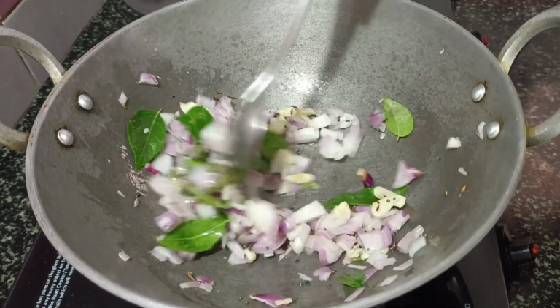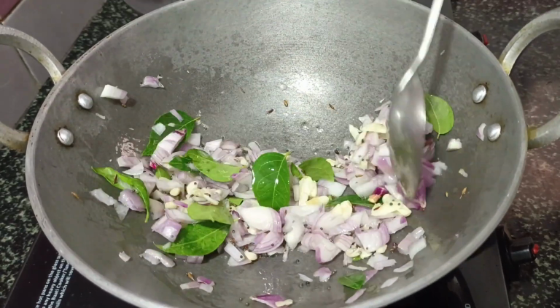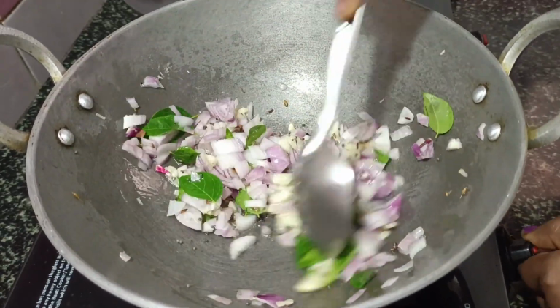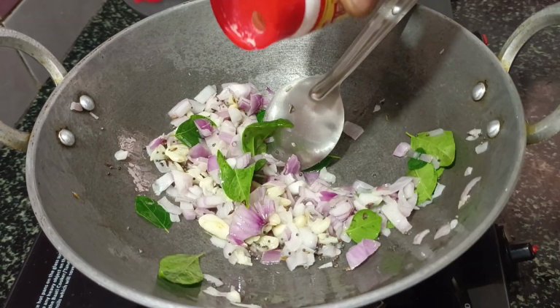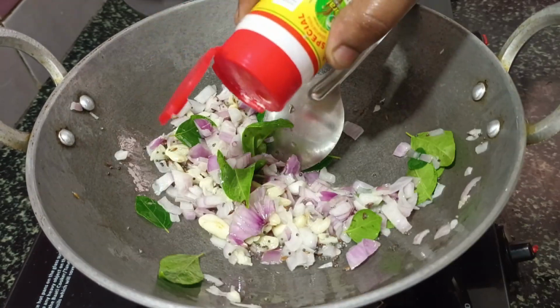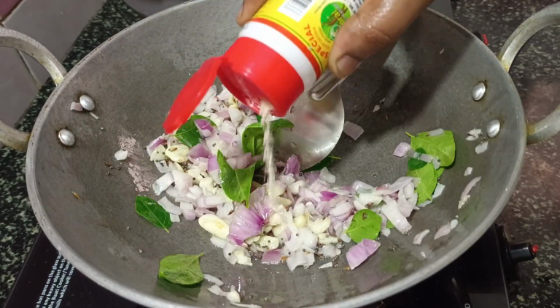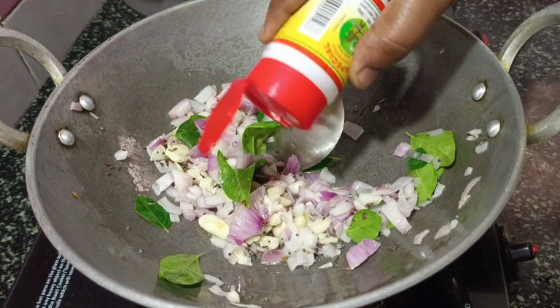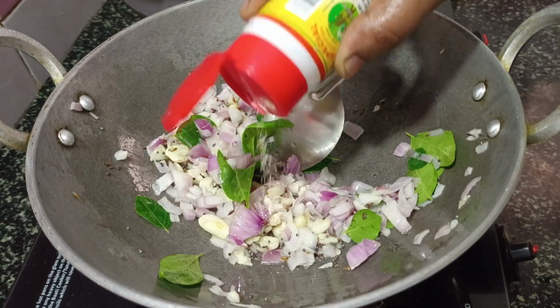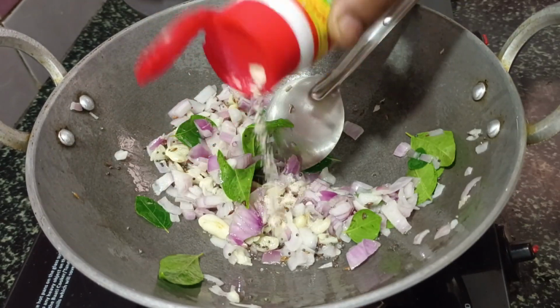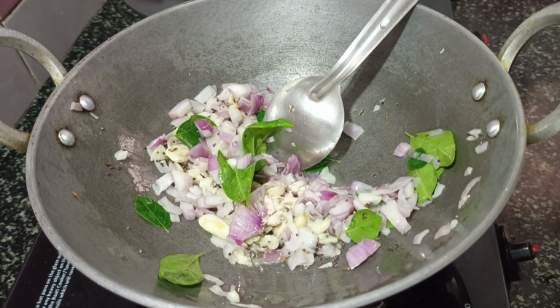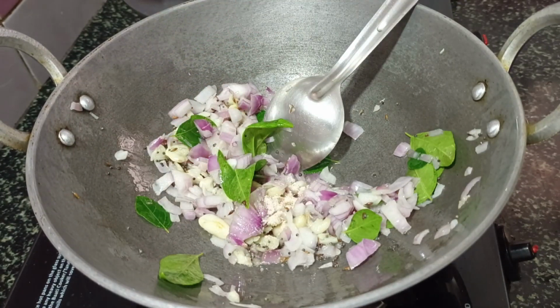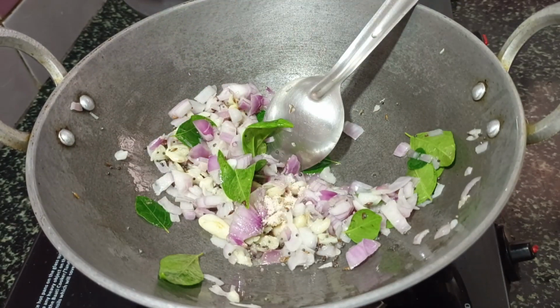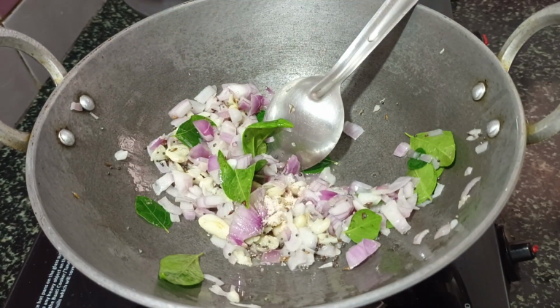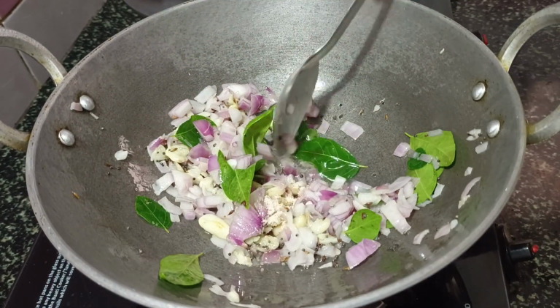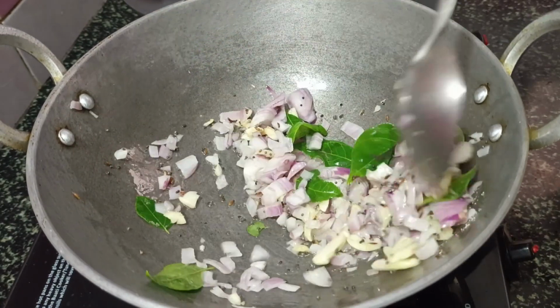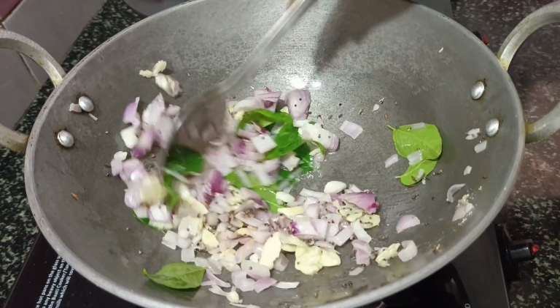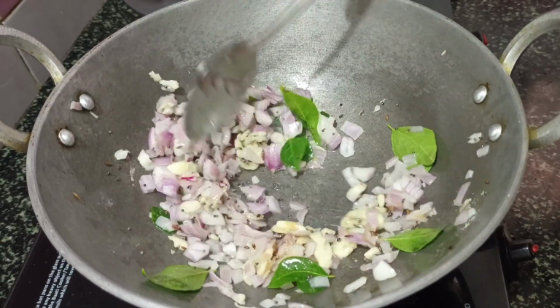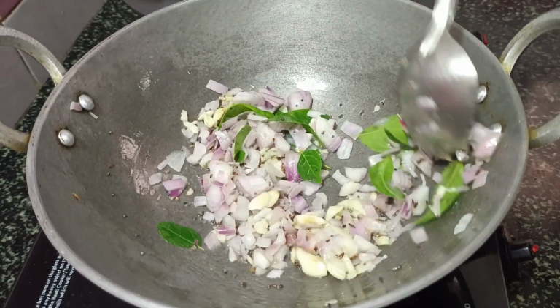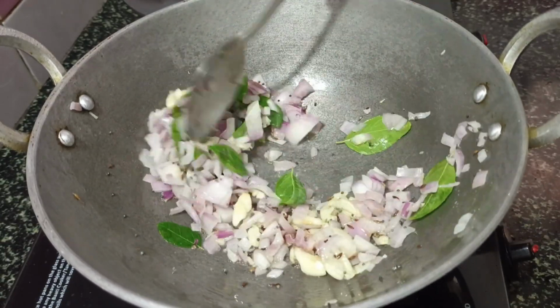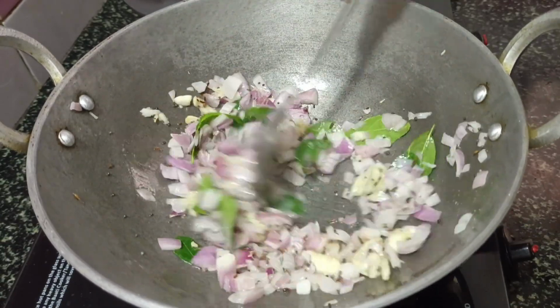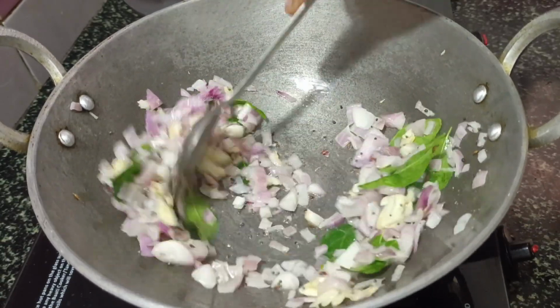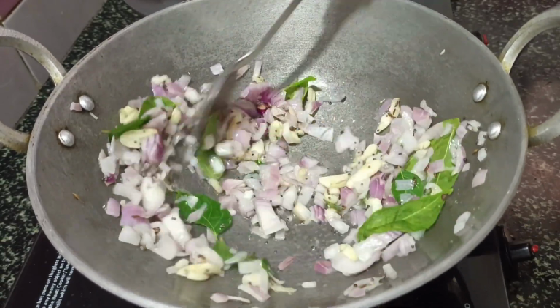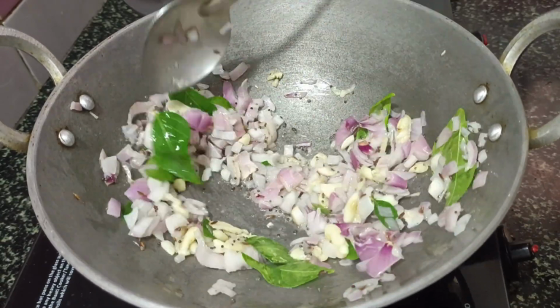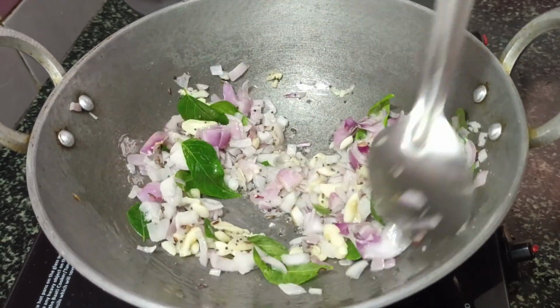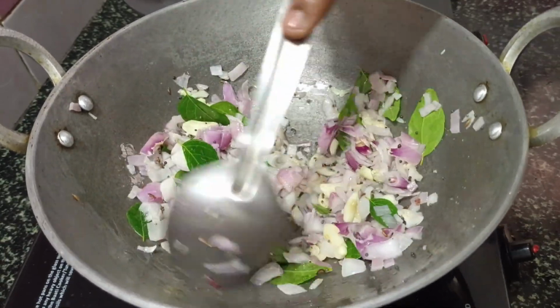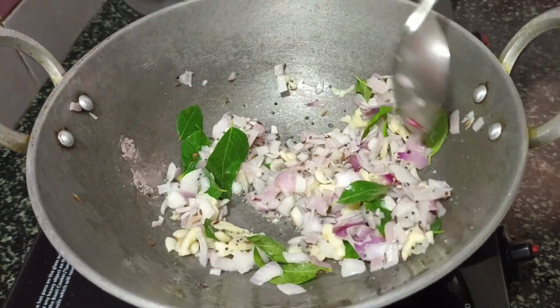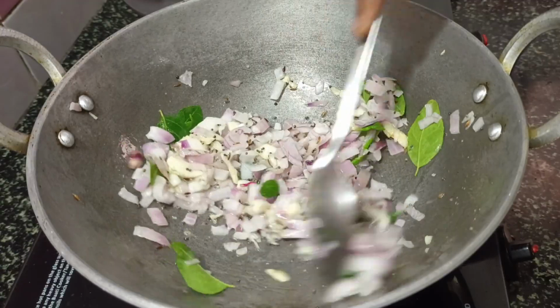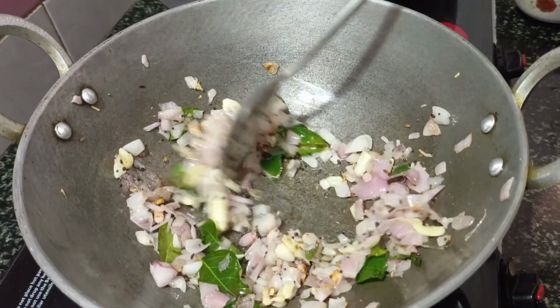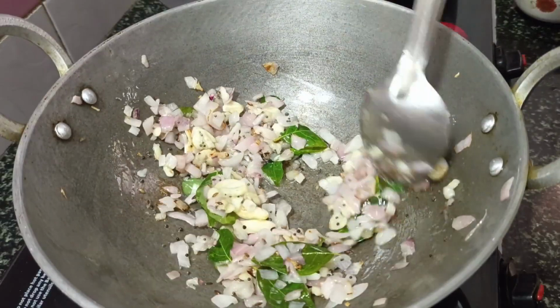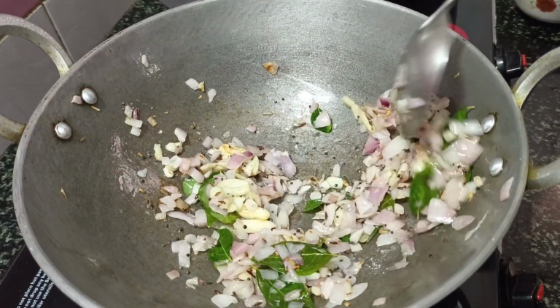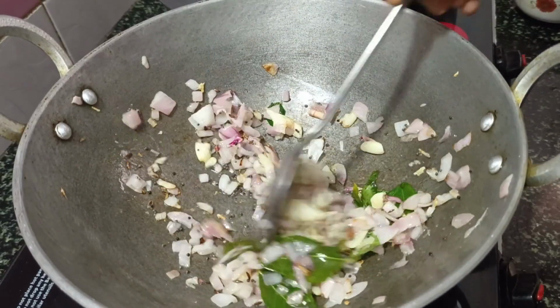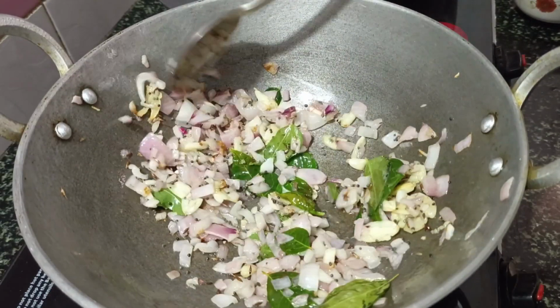Now we will try adding some pepper. We will add the pepper and cut it to make a good pepper preparation.